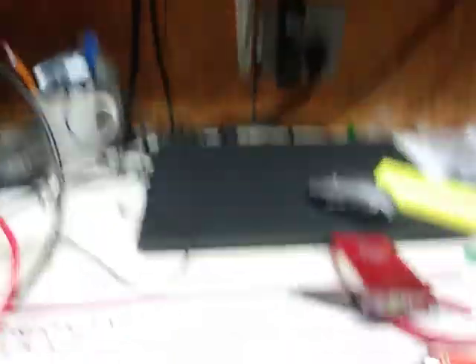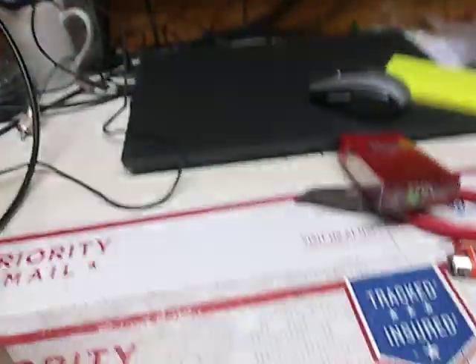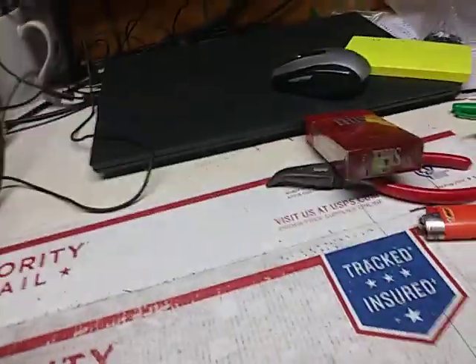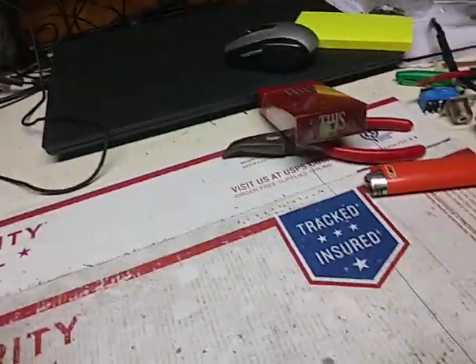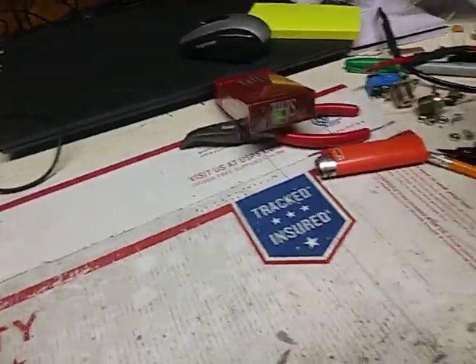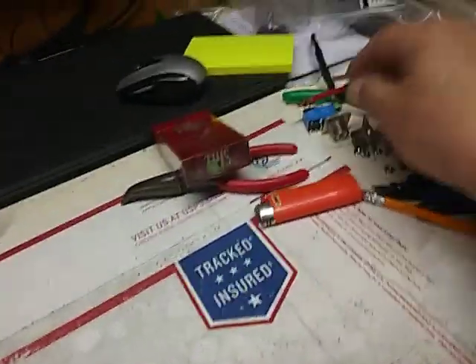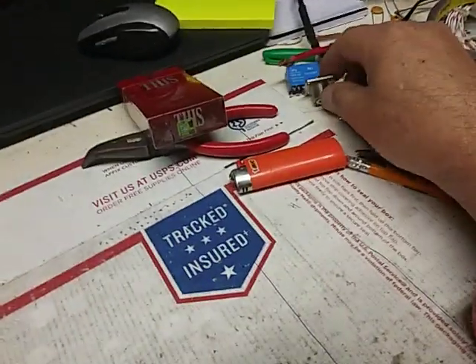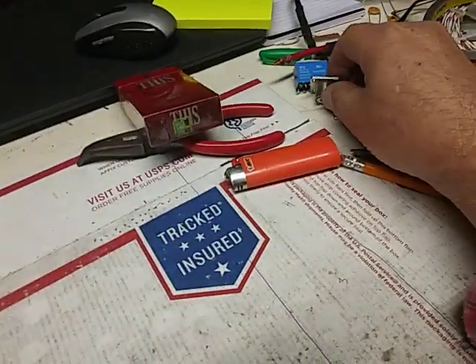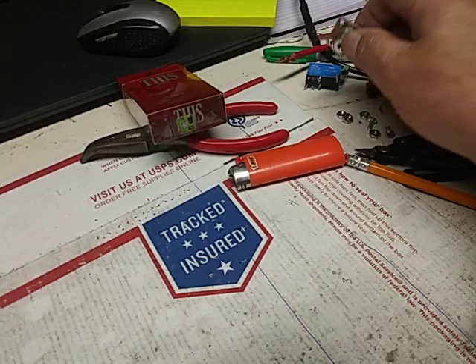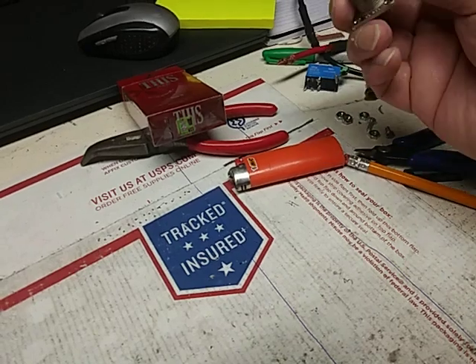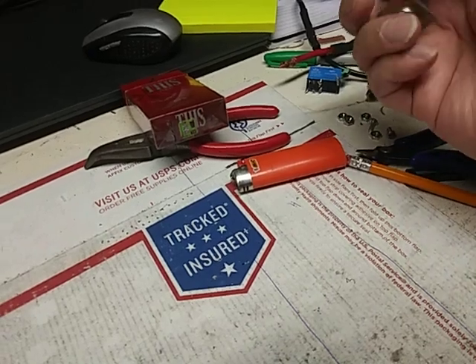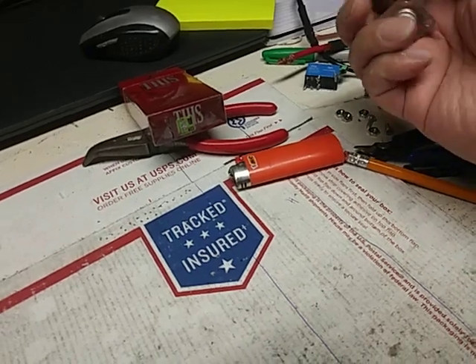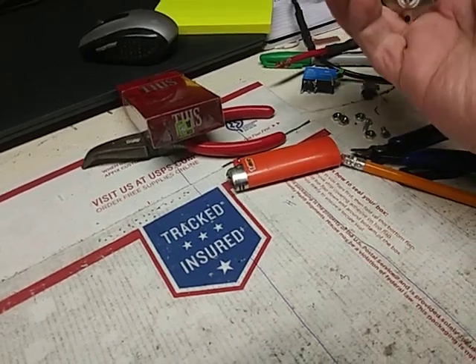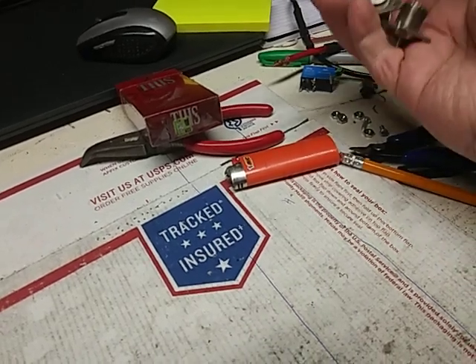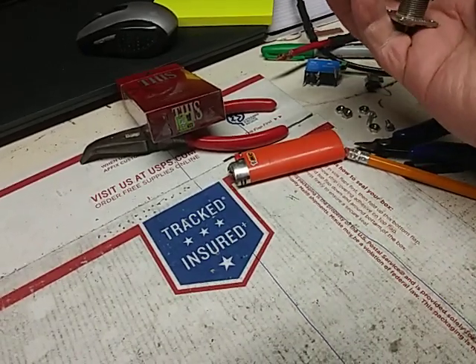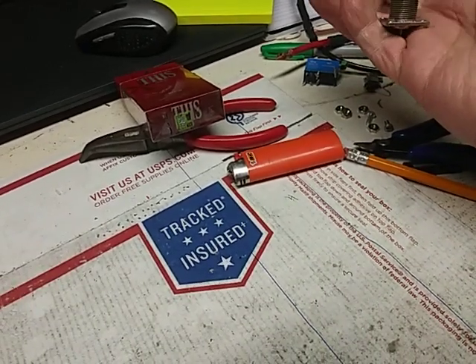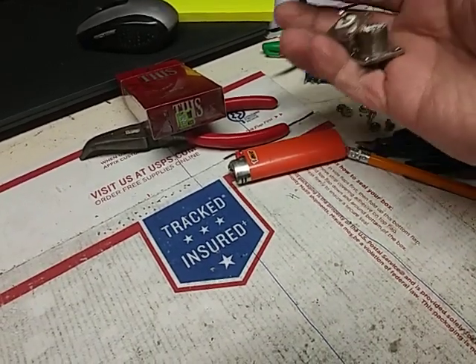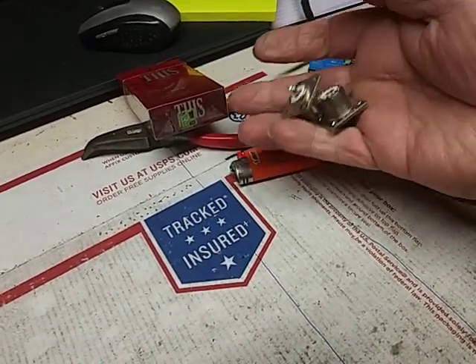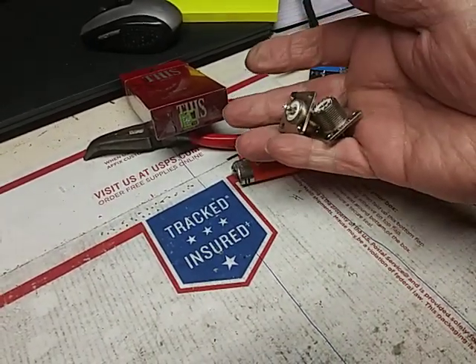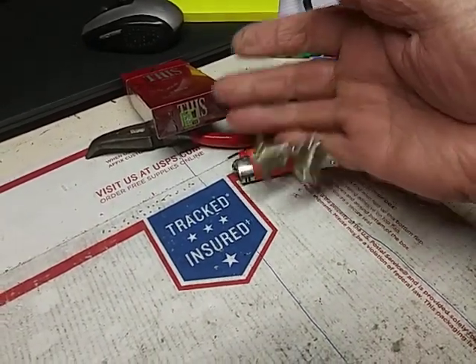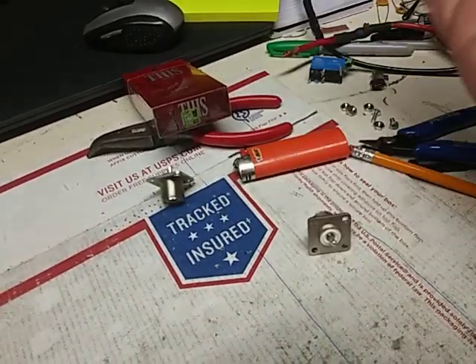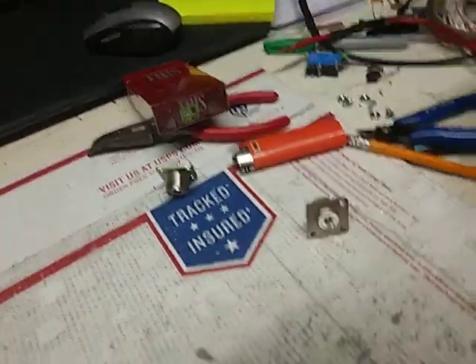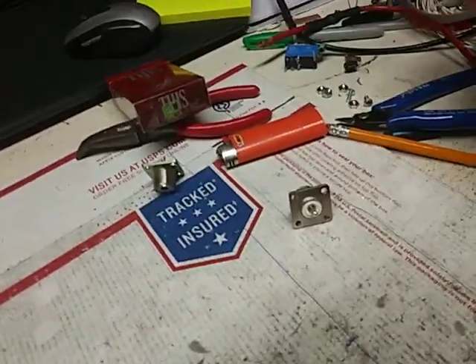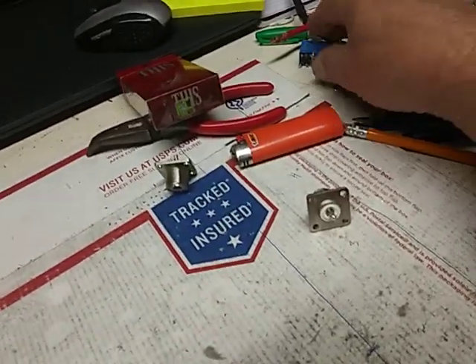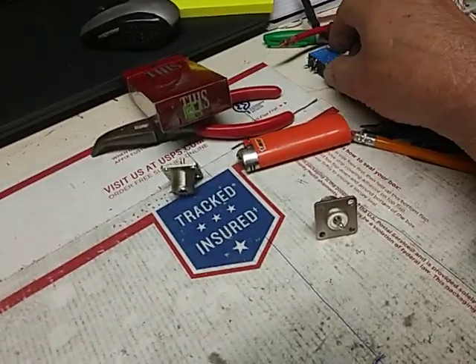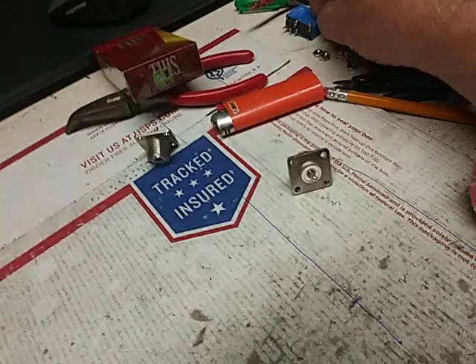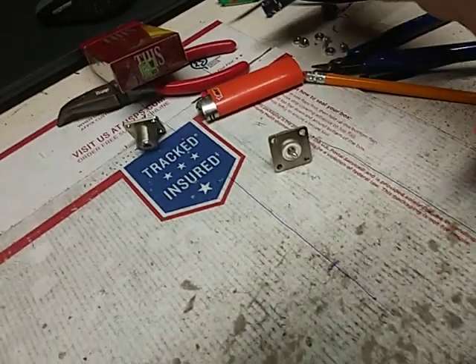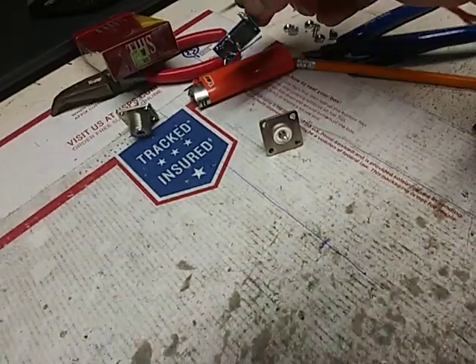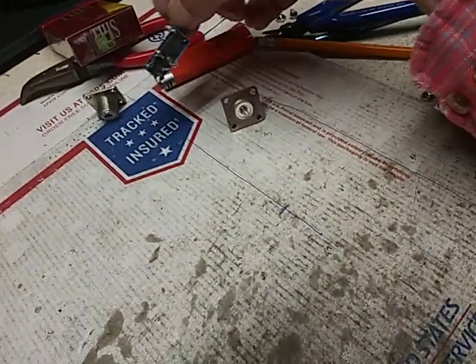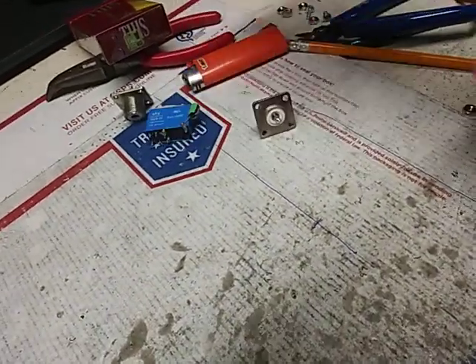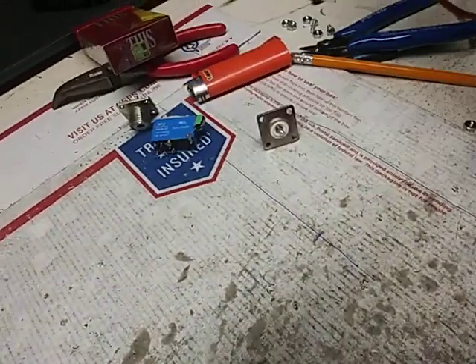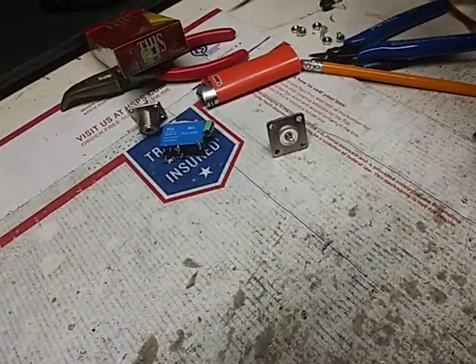Alright. I'll replace the two SO239s, replace the relay, the key and circuit.